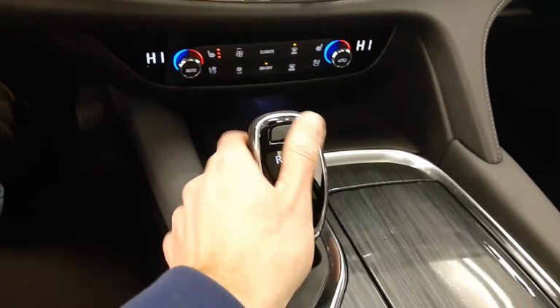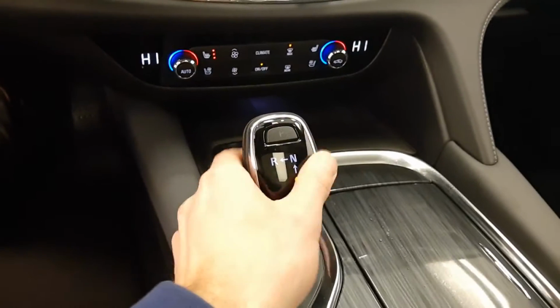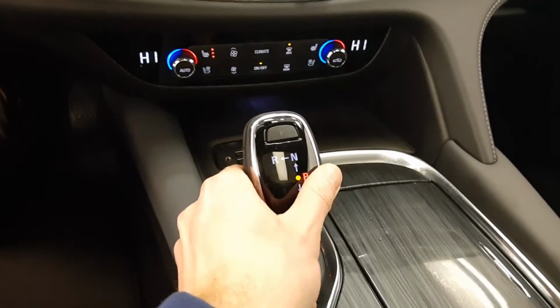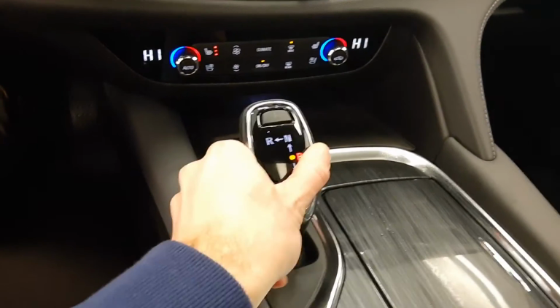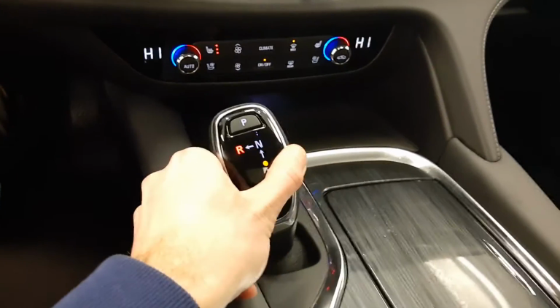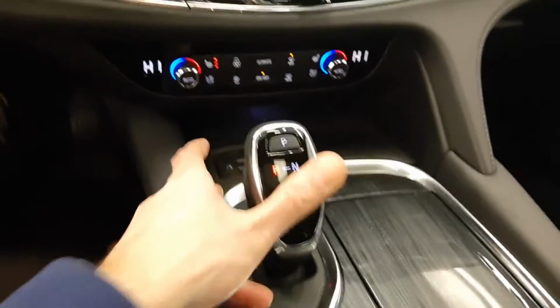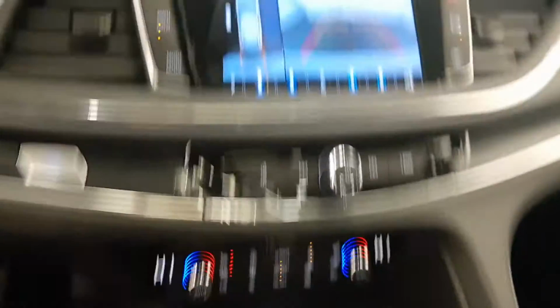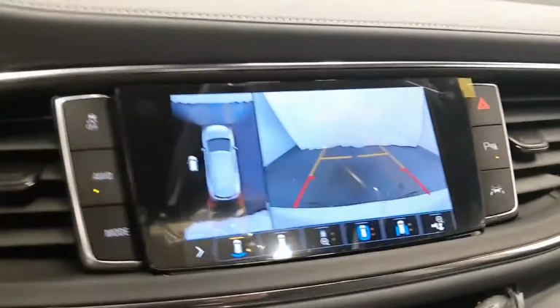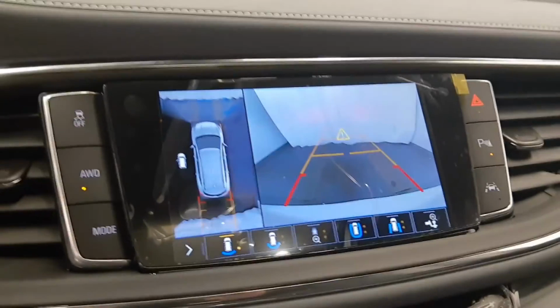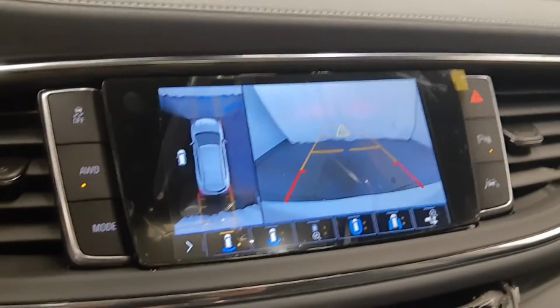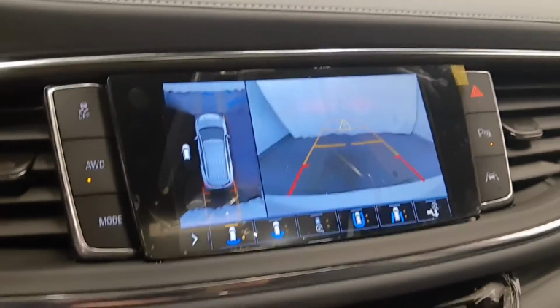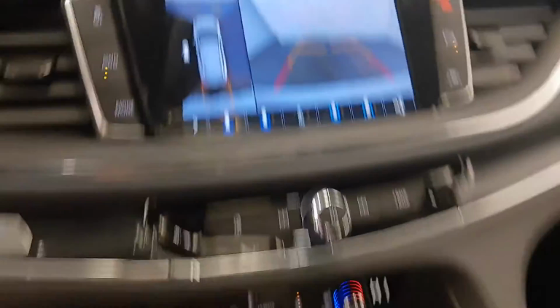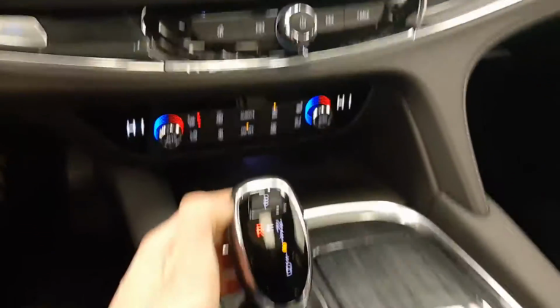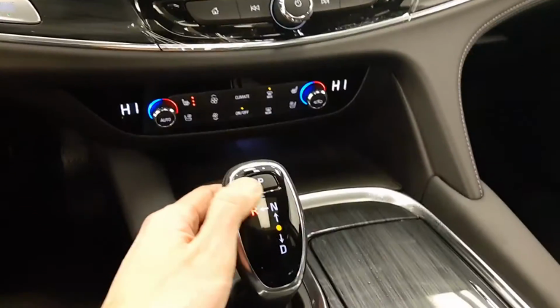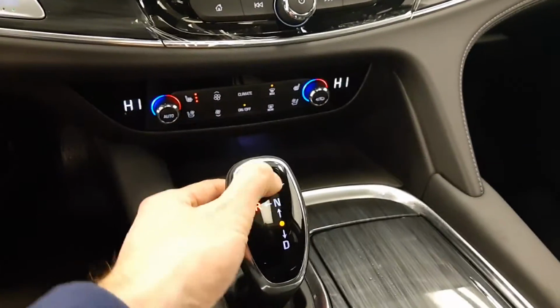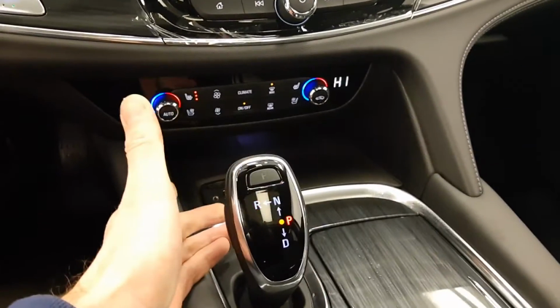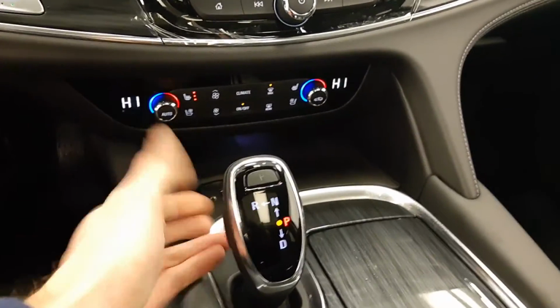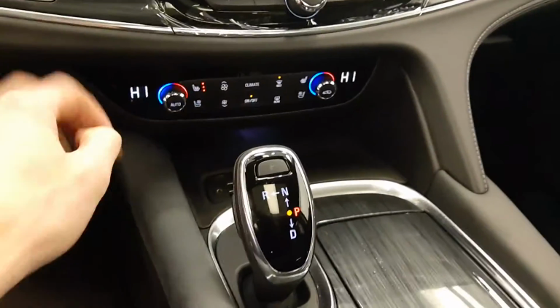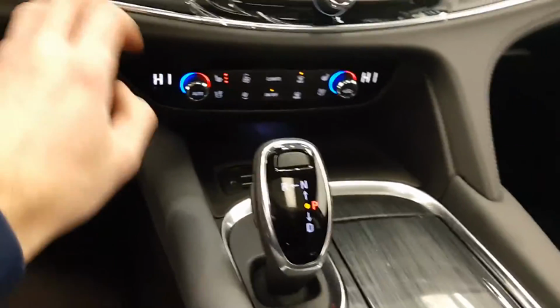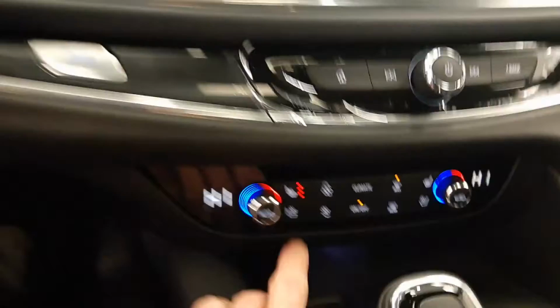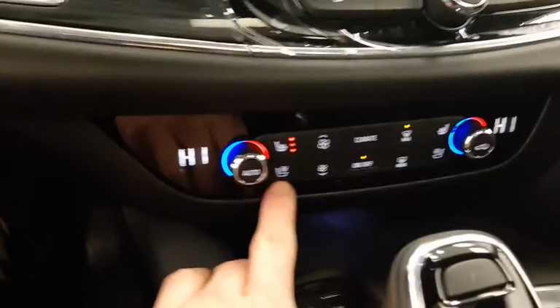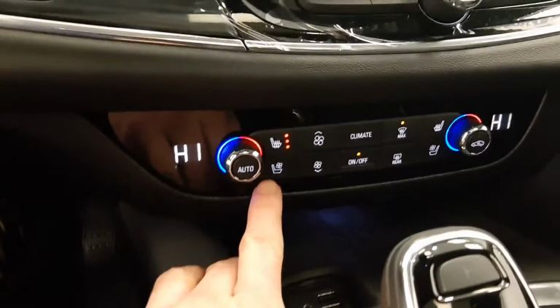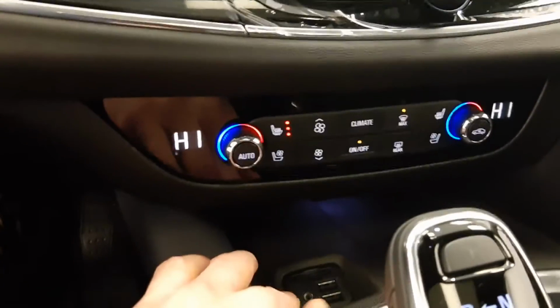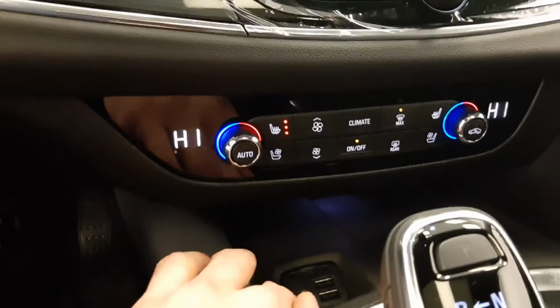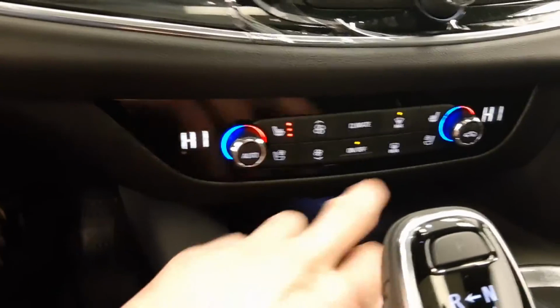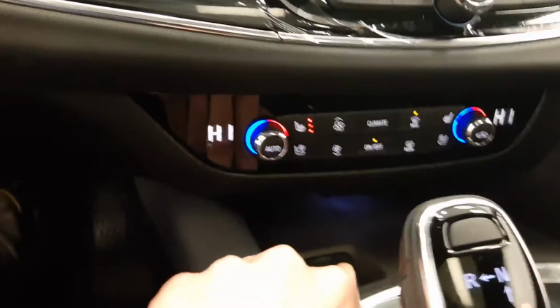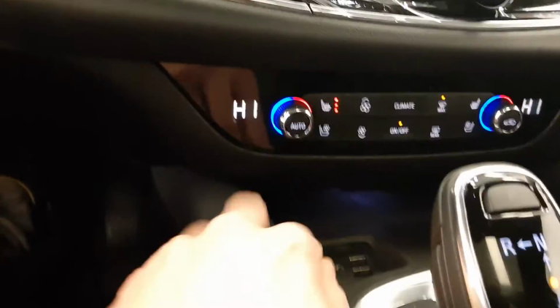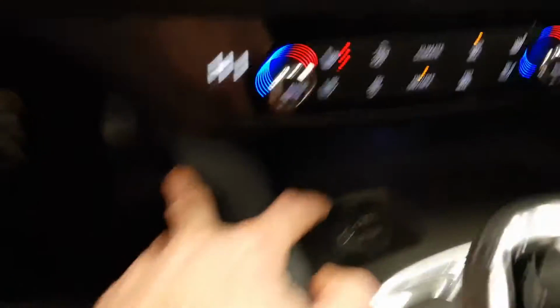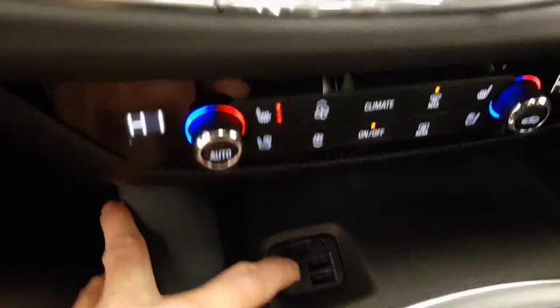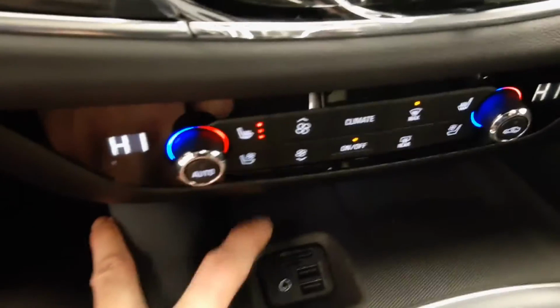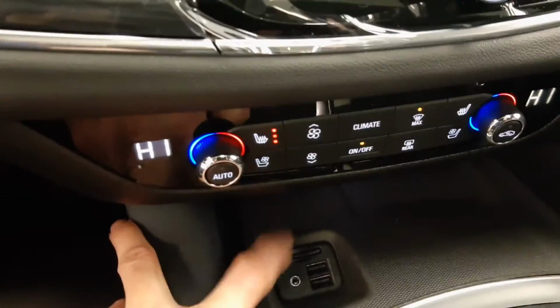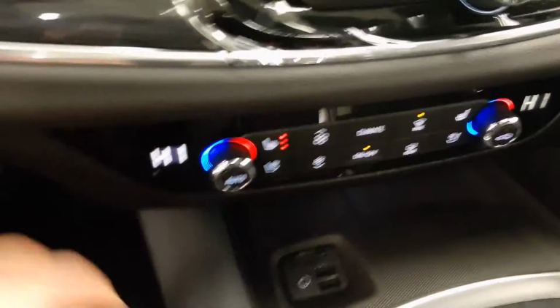Transmission — push the button to the left for reverse. Comes with a reverse camera, push P for park. Heated and cooled front seats, and a couple USB ports and an SD card slot.